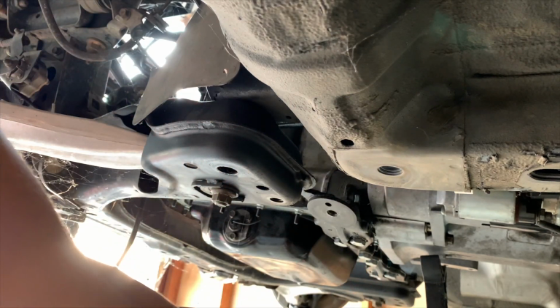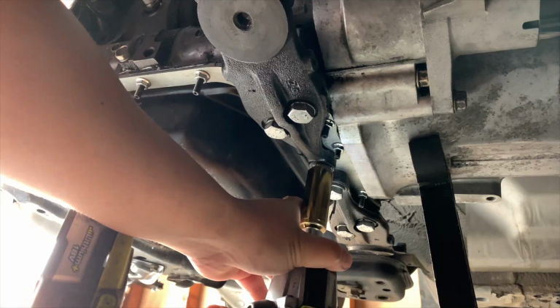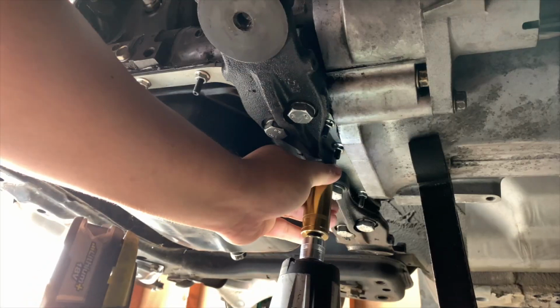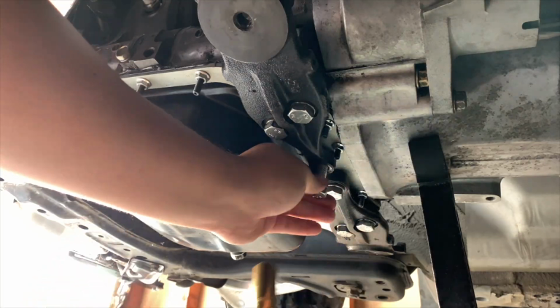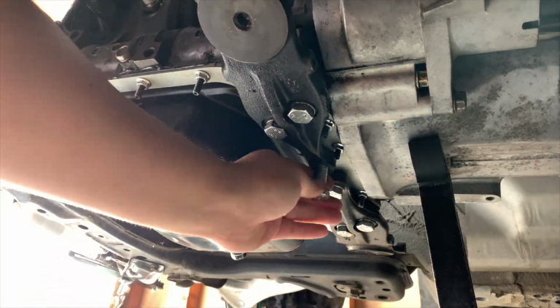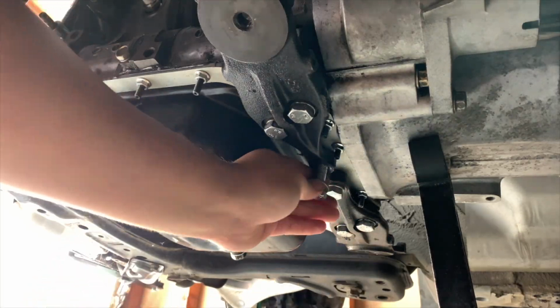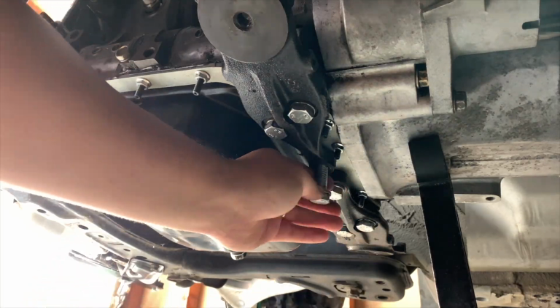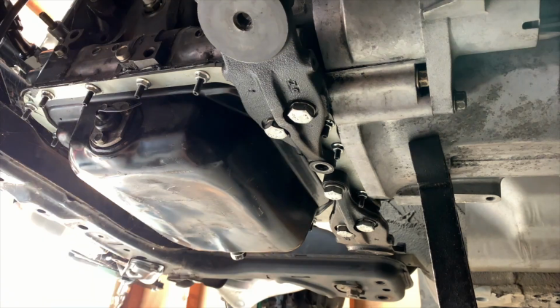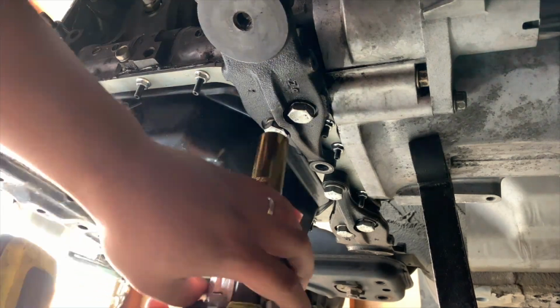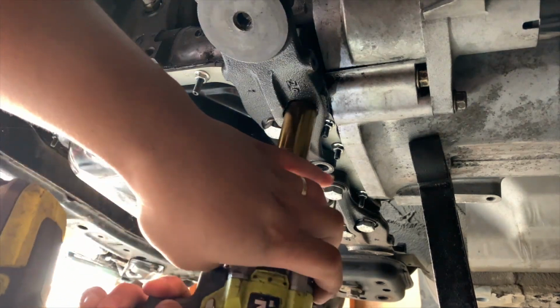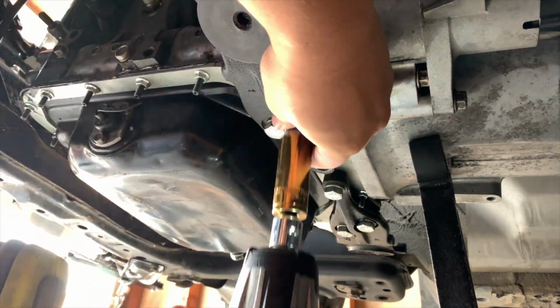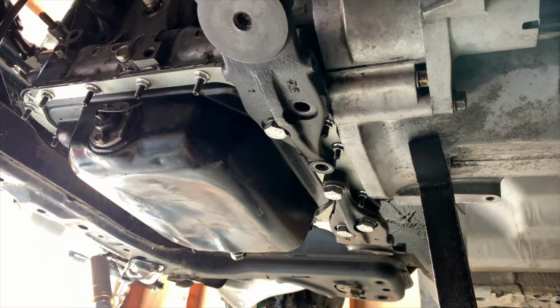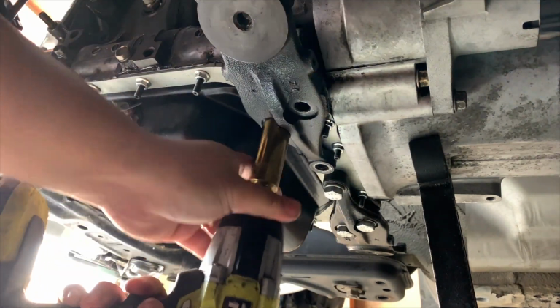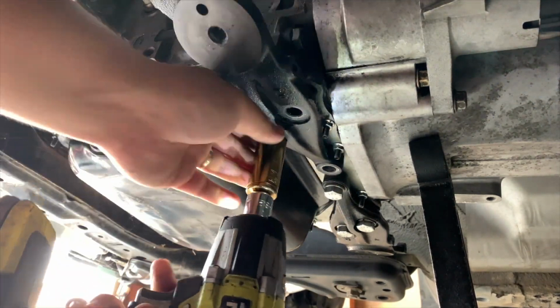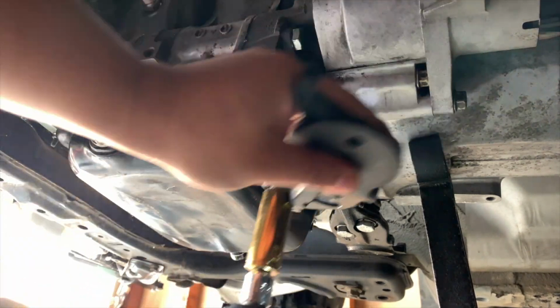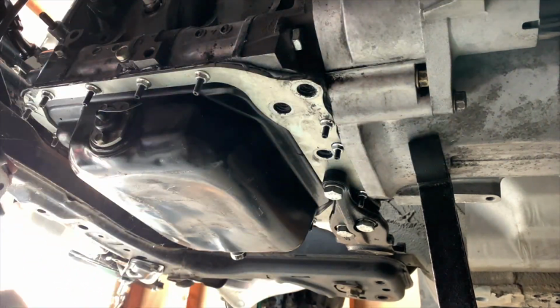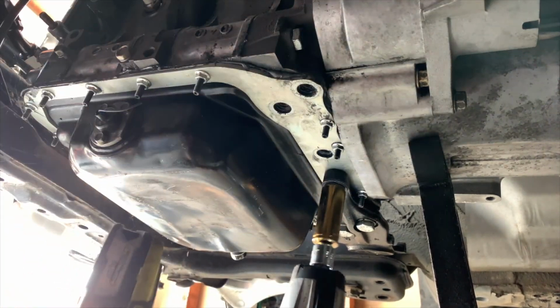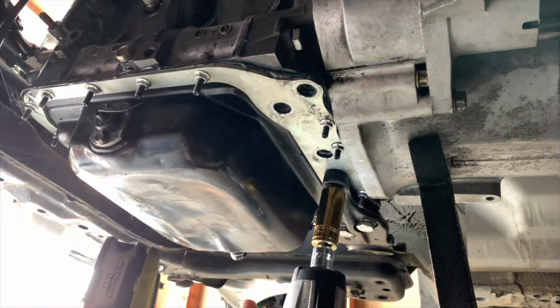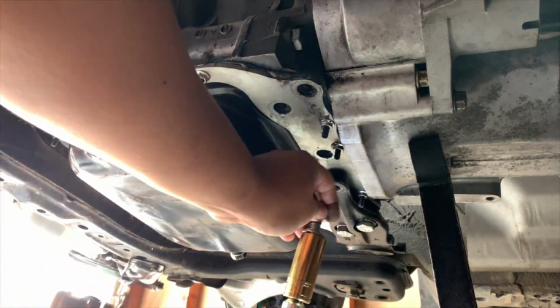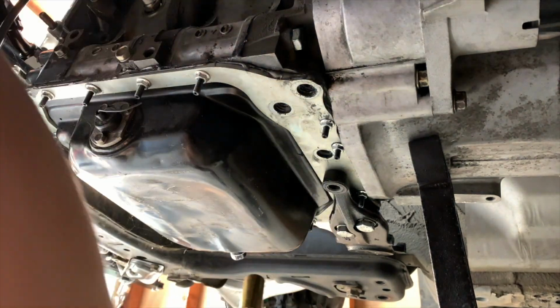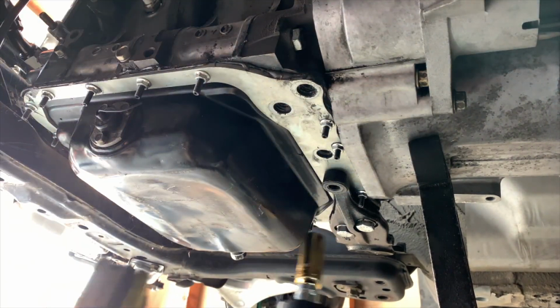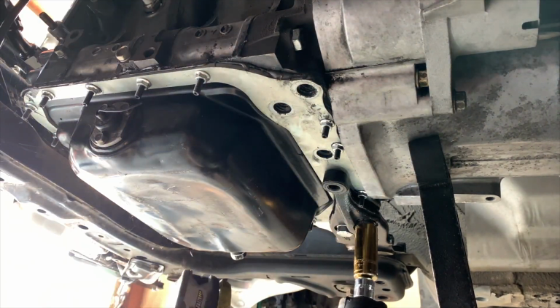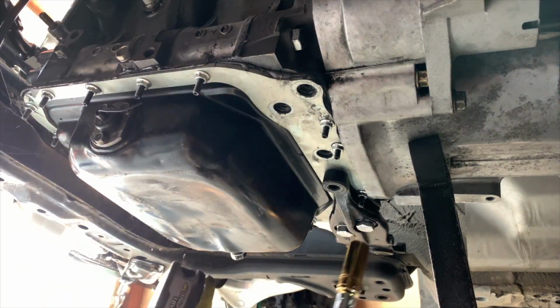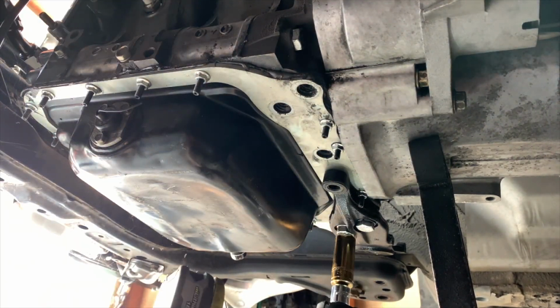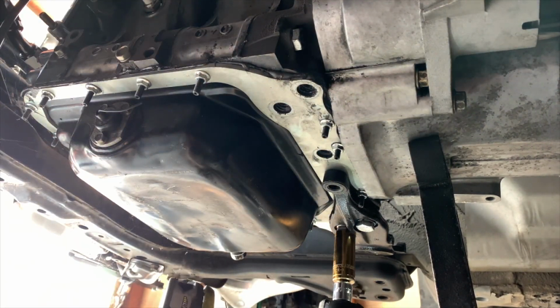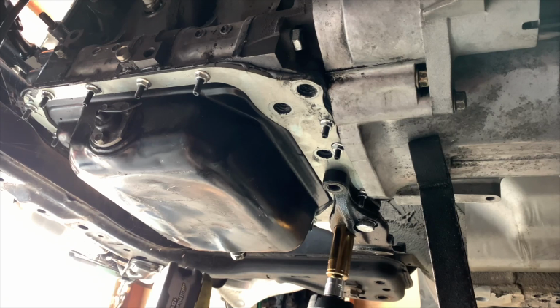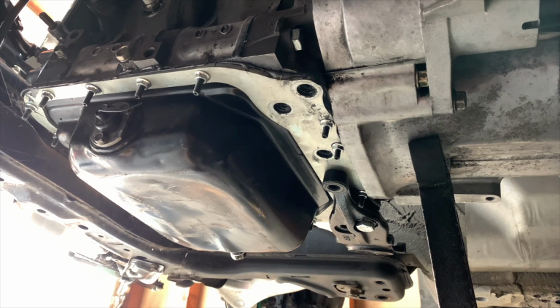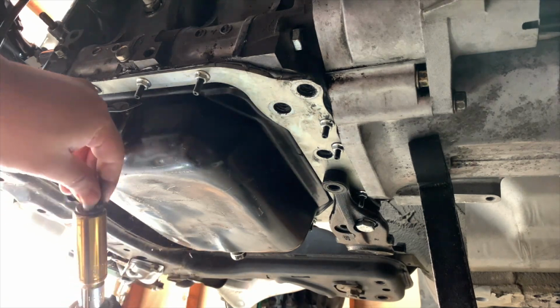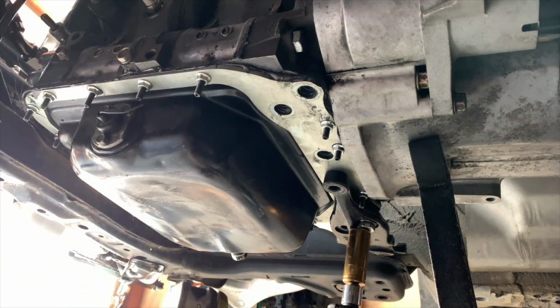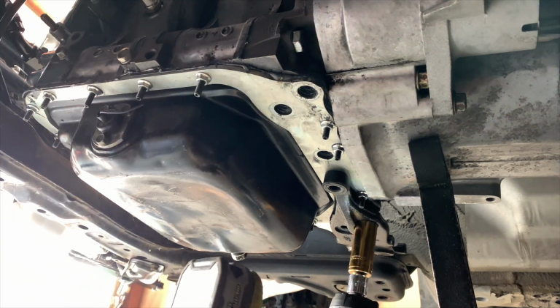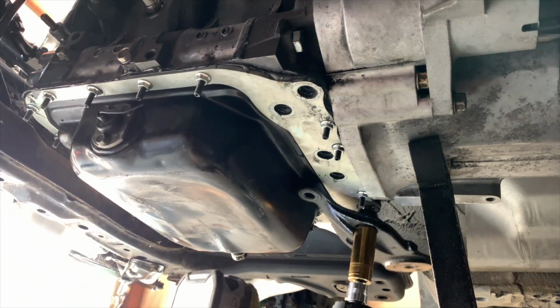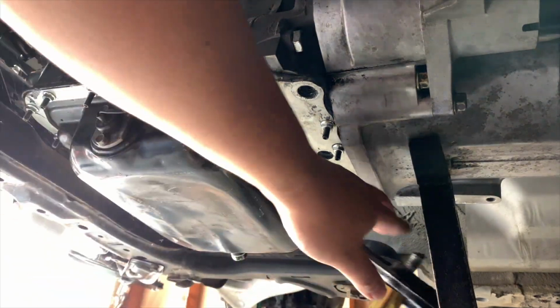As you saw, you'll need to remove the crossmember in order to remove the oil pan. I'm using my hoist to lift my motor while I have a jack below the transmission for safety.